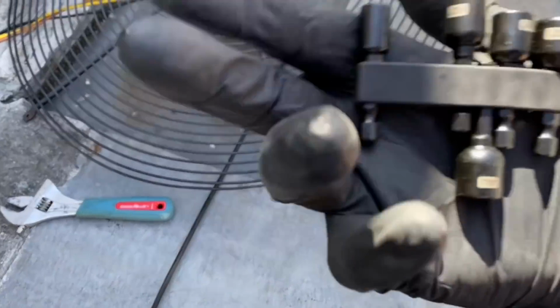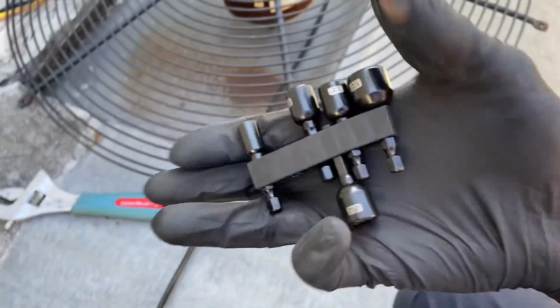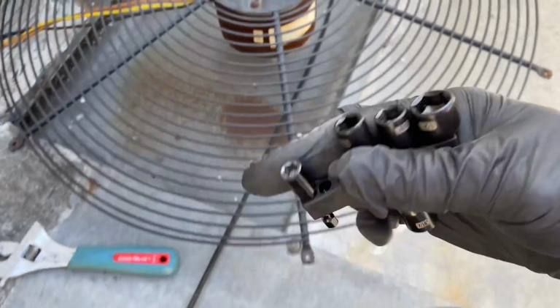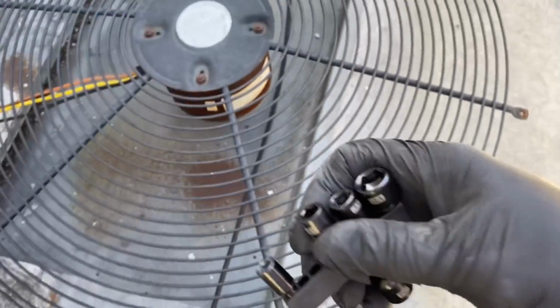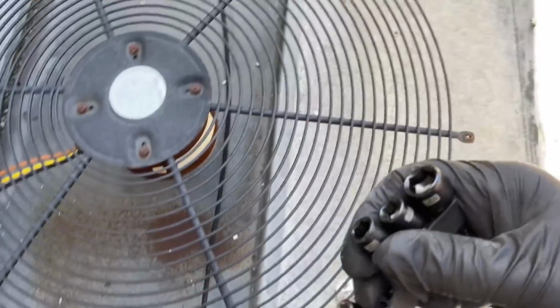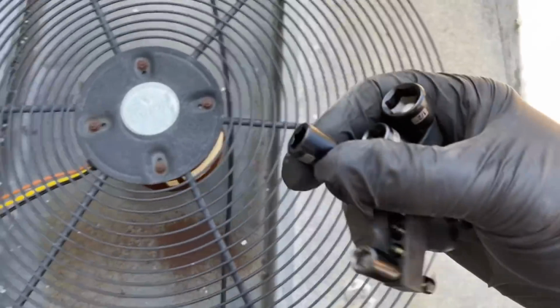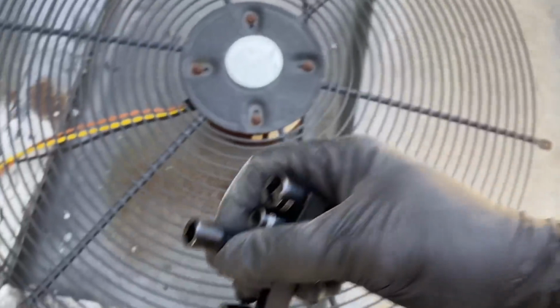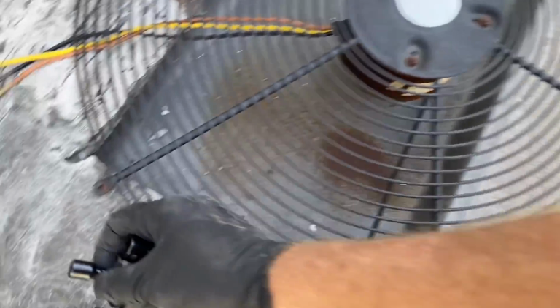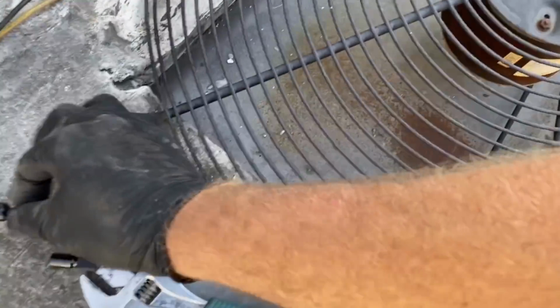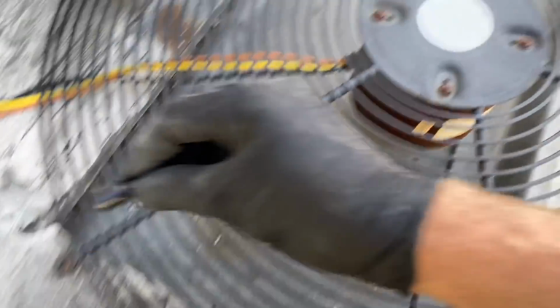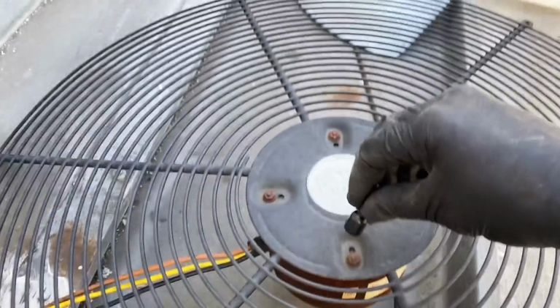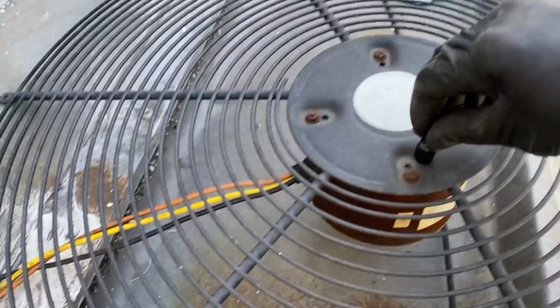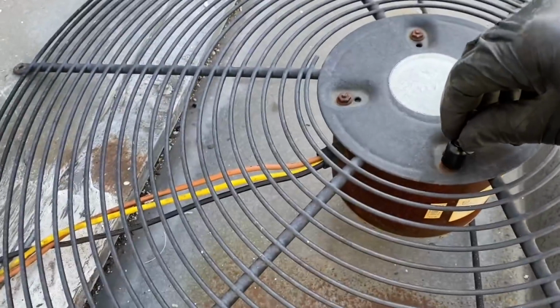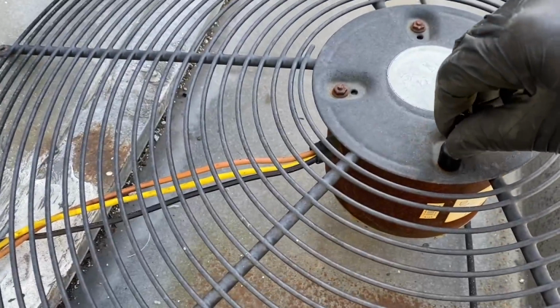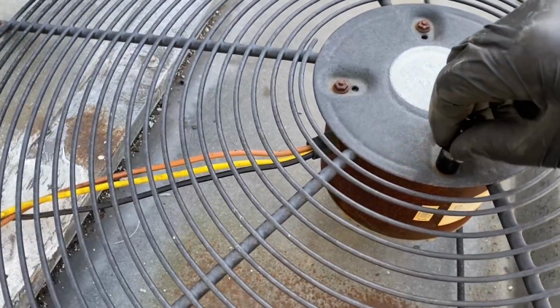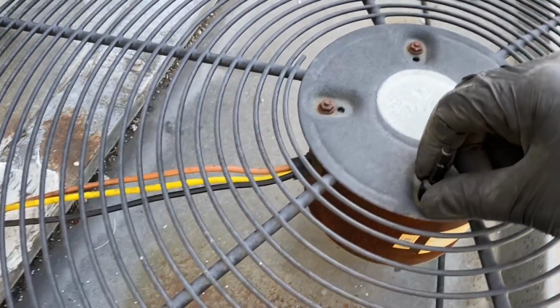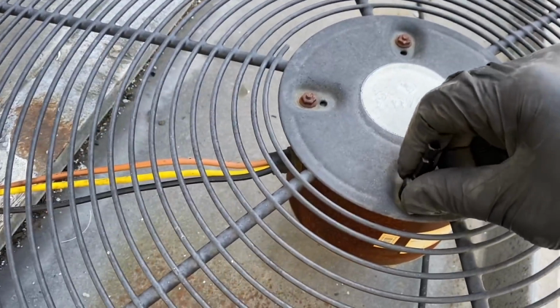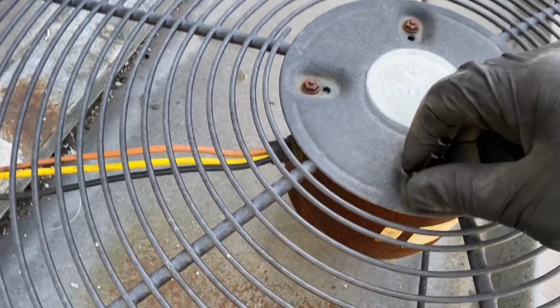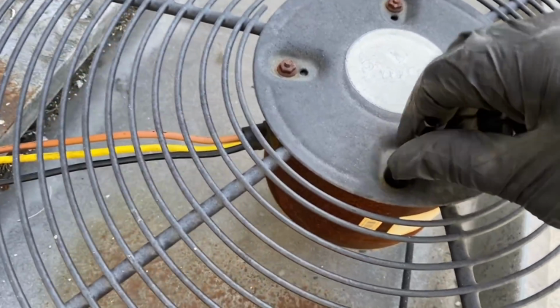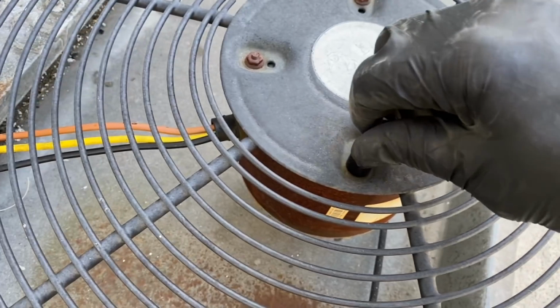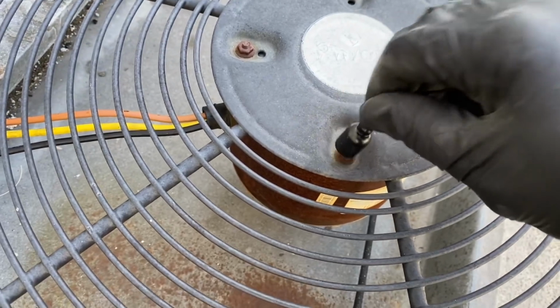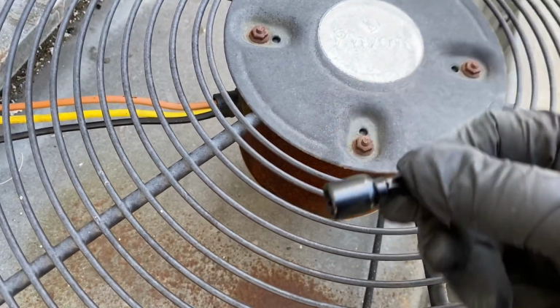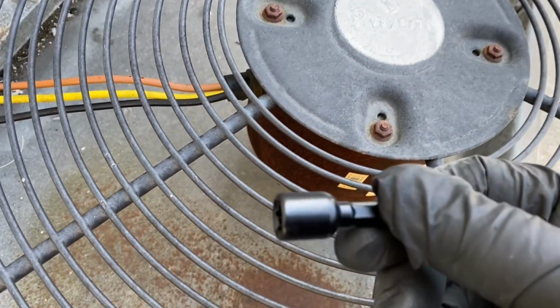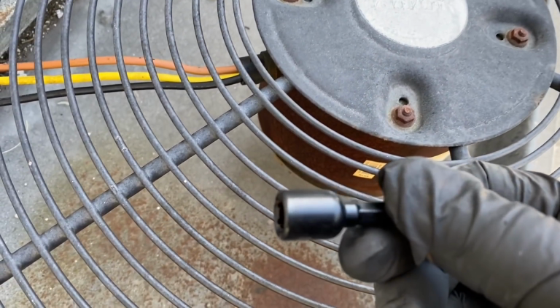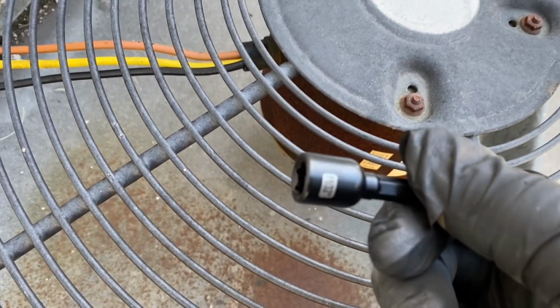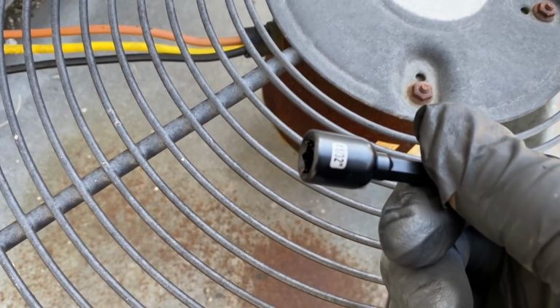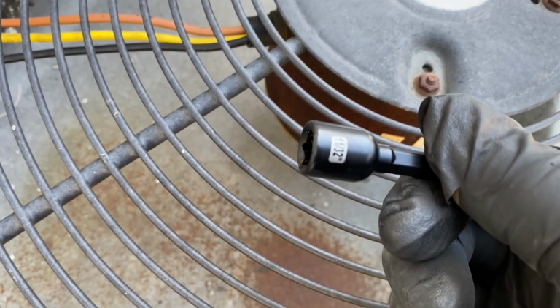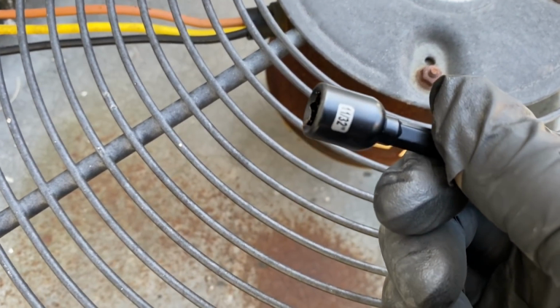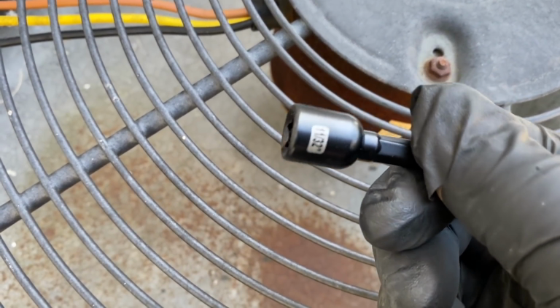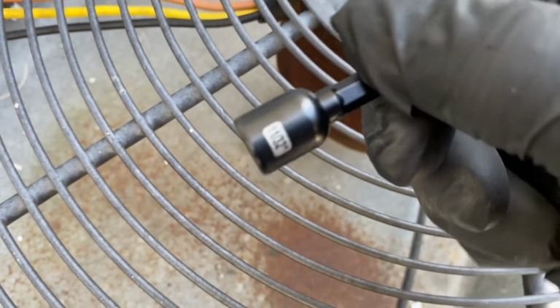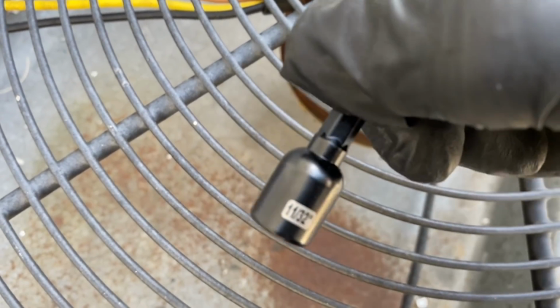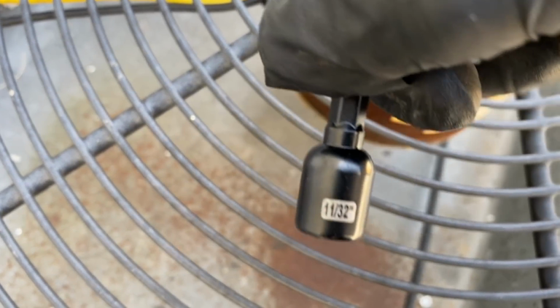Those might be 11/30 screws - usually that's what they are. Let's see. Winner winner - 11/30 screws.